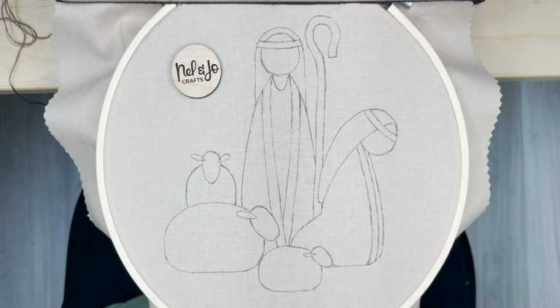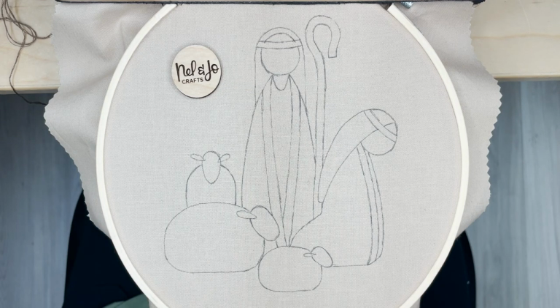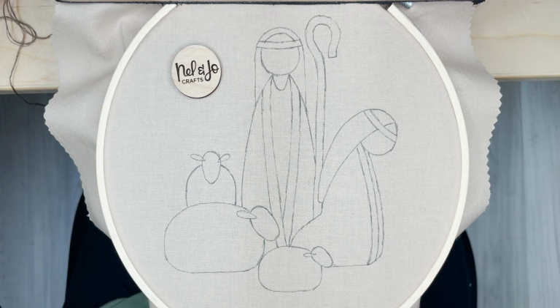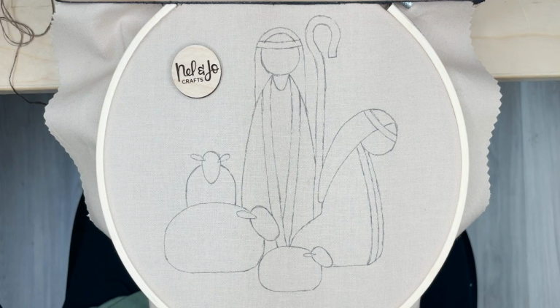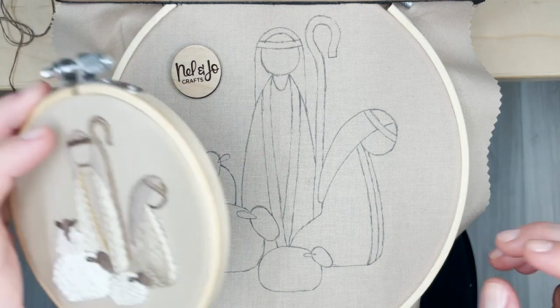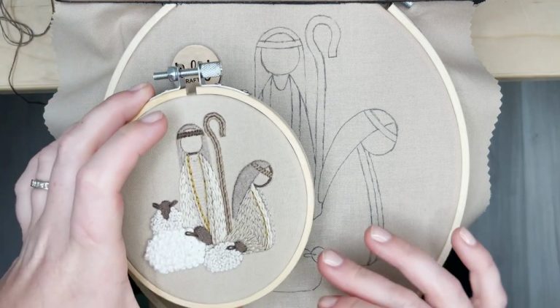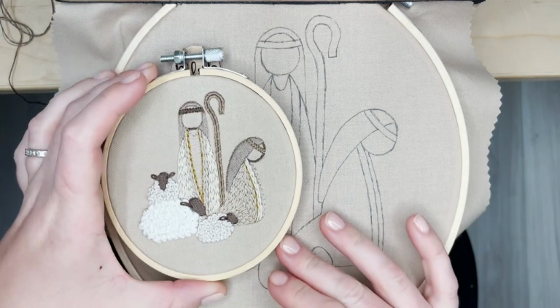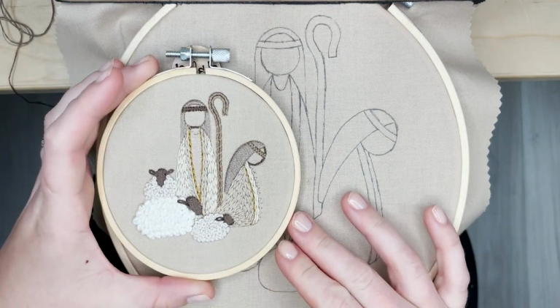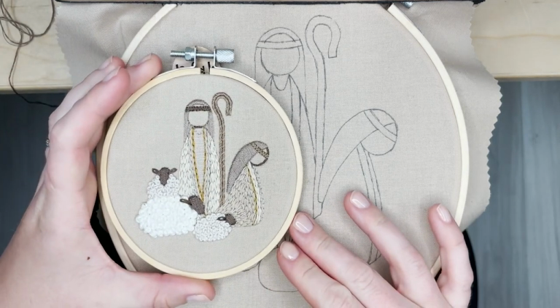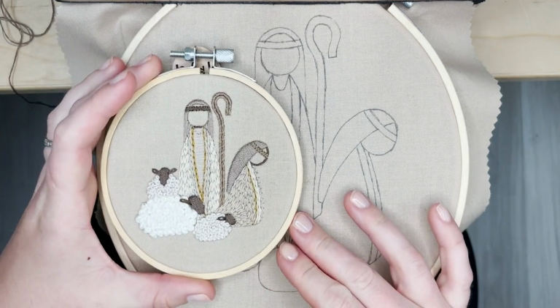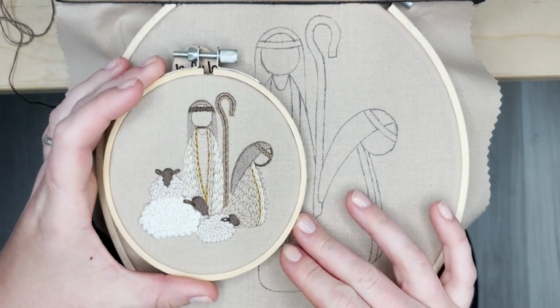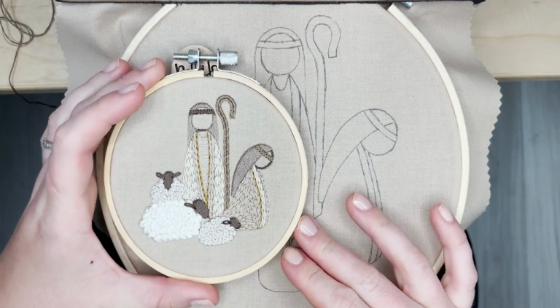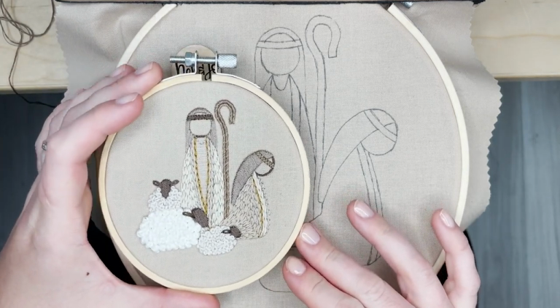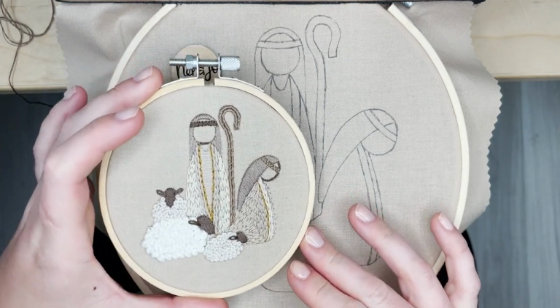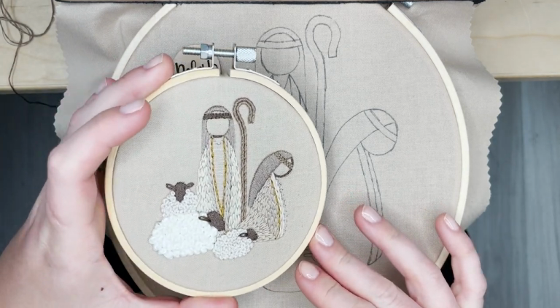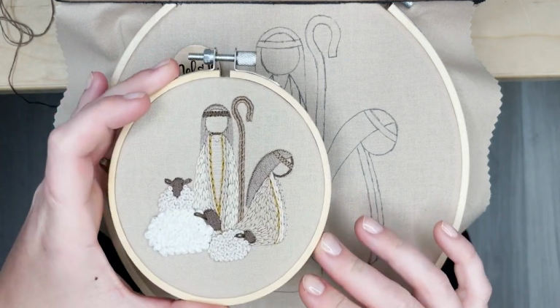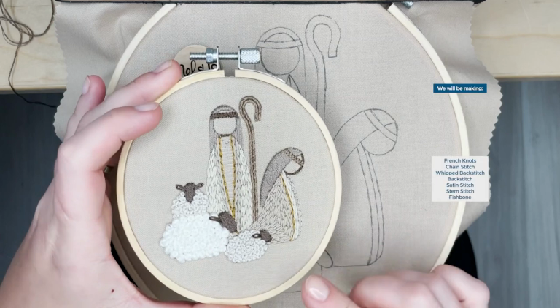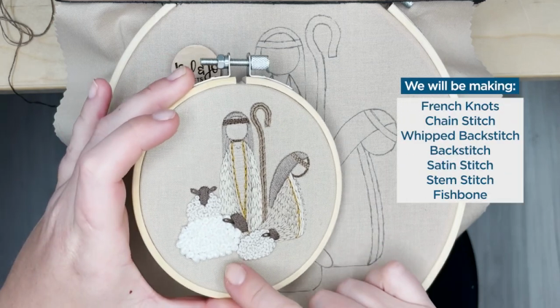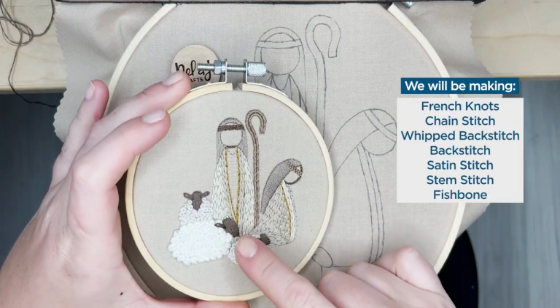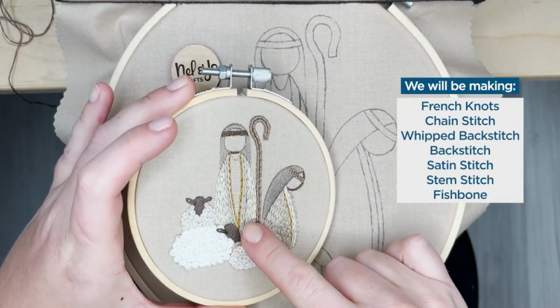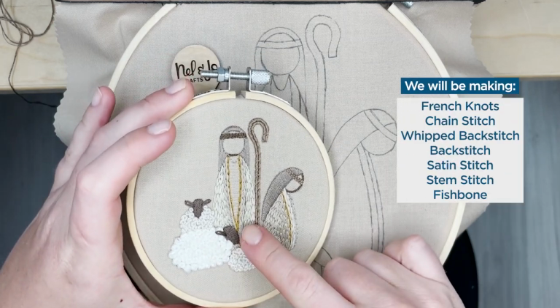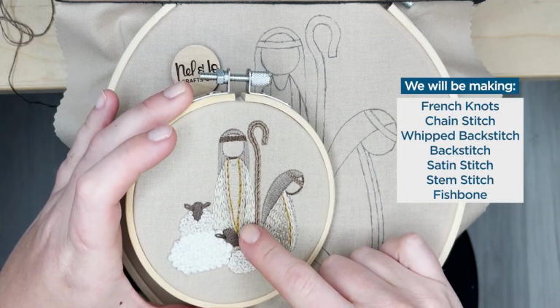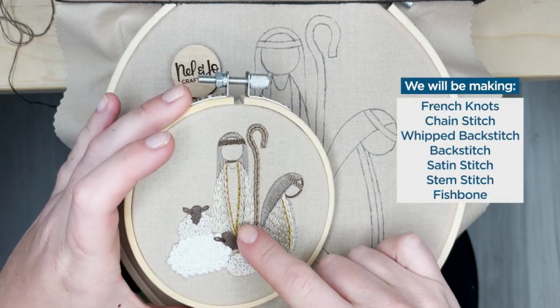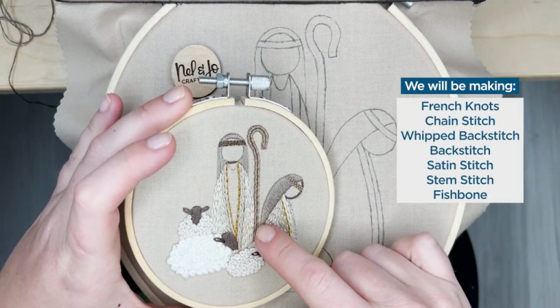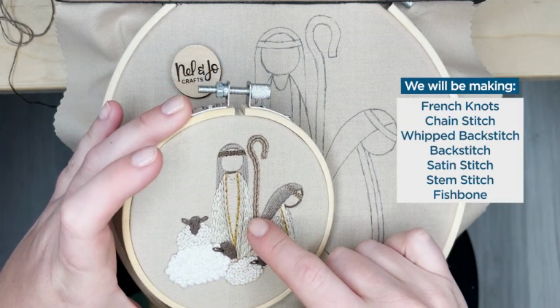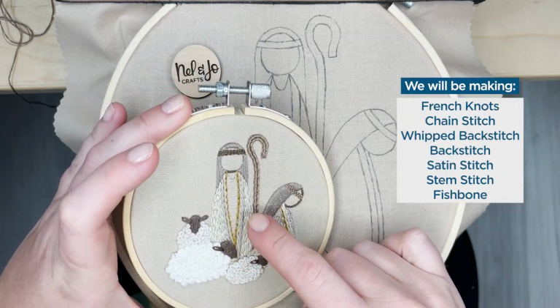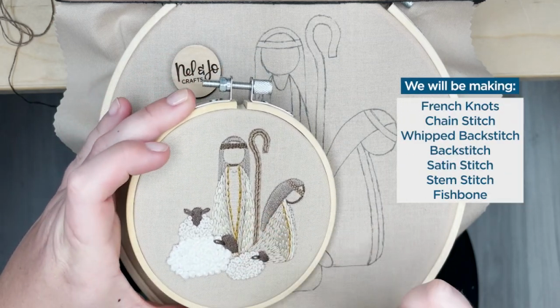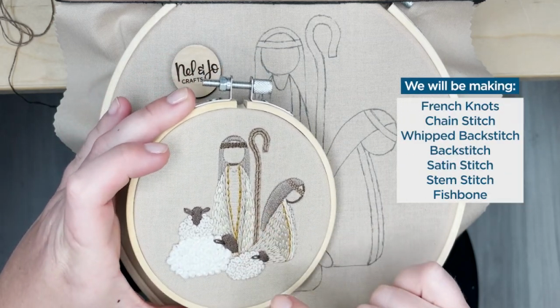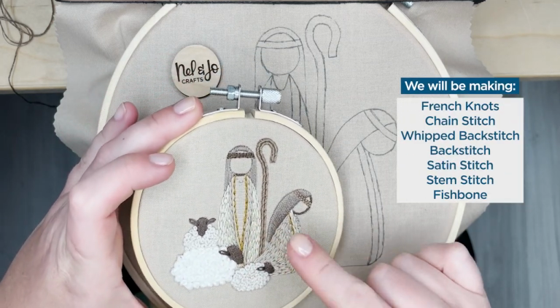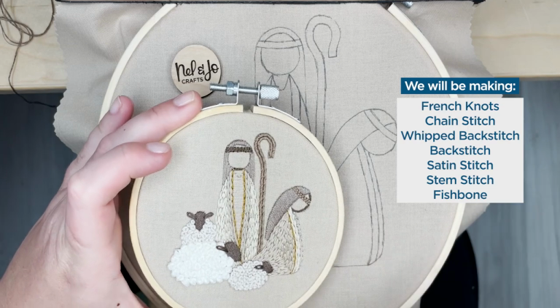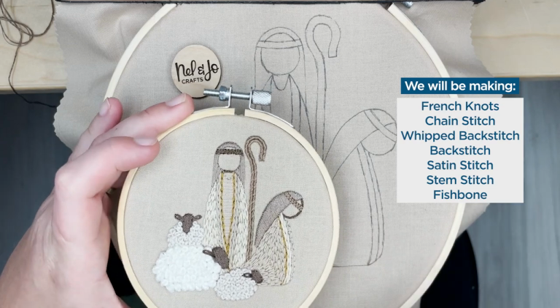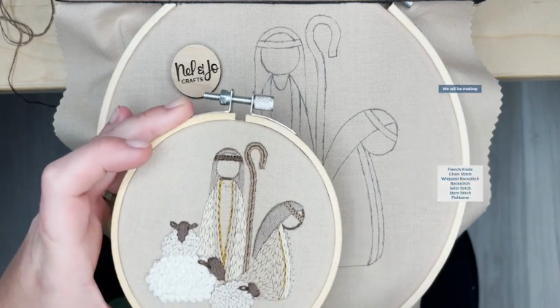We're going to be making the larger version of this cute little shepherd's hoop. We're going to be learning several different stitches here: some French knots, chain stitch, backstitch, whip backstitch, satin stitch - lots of fun stuff.